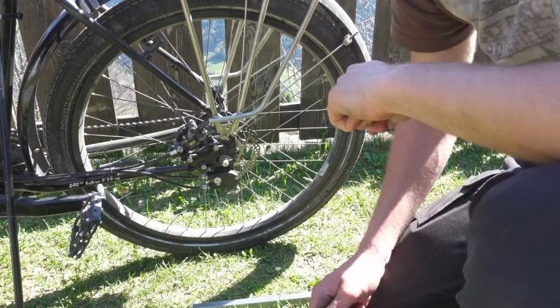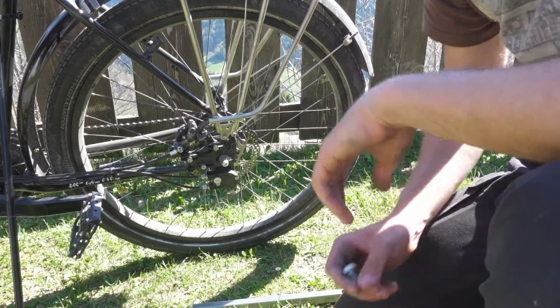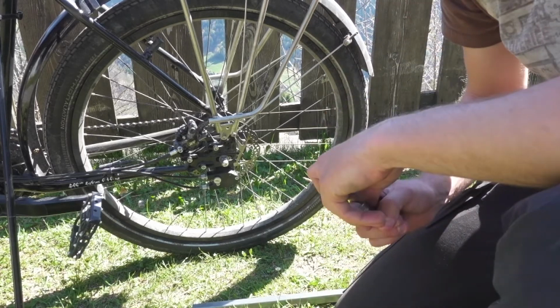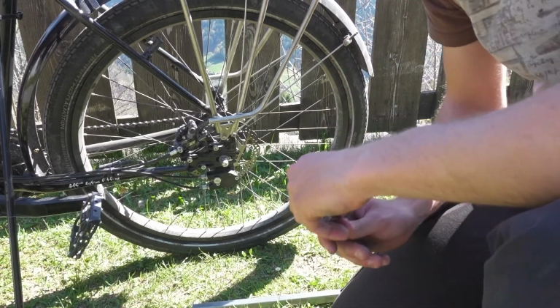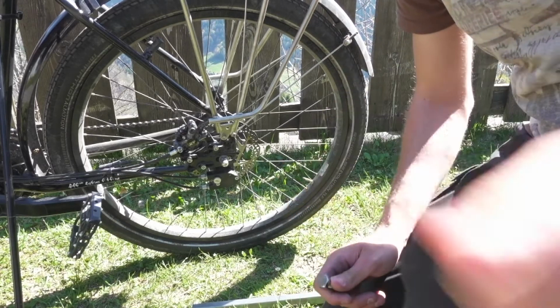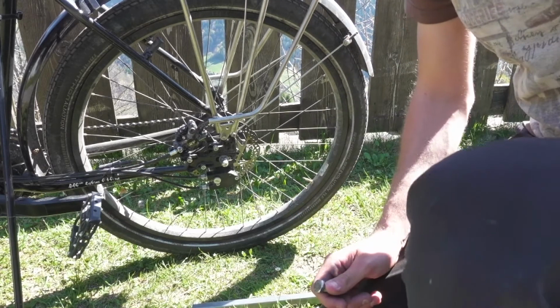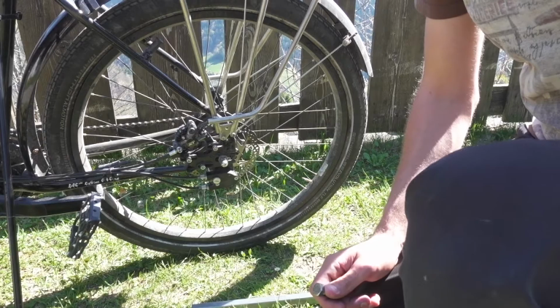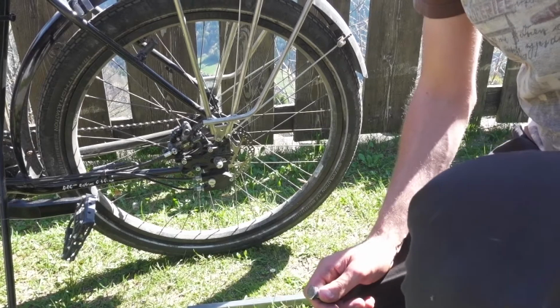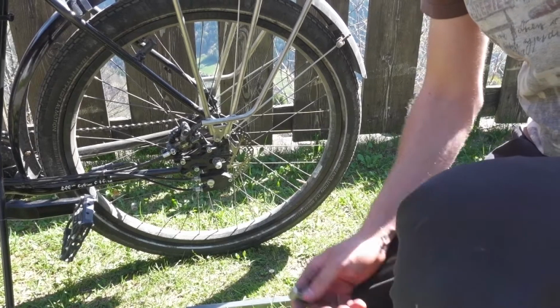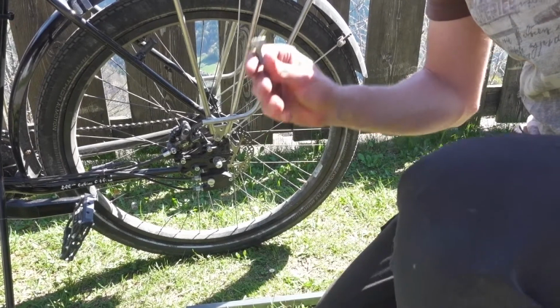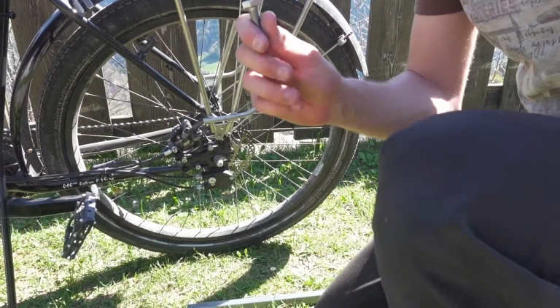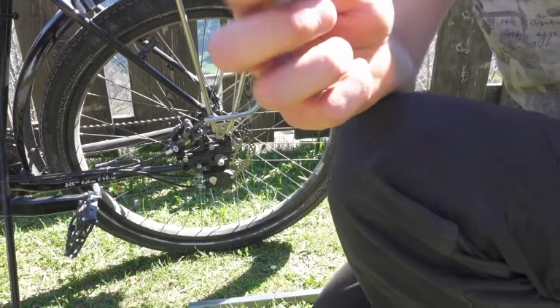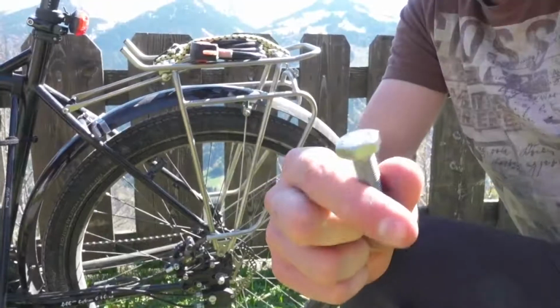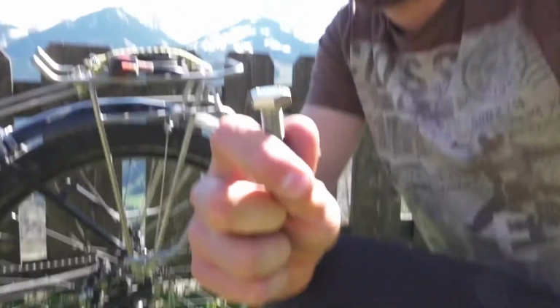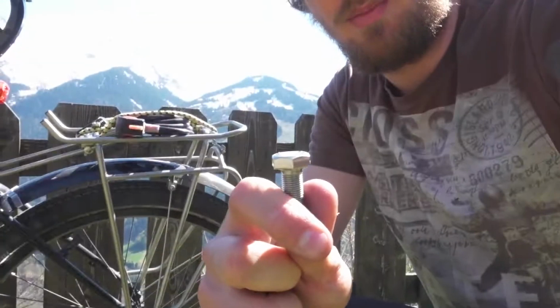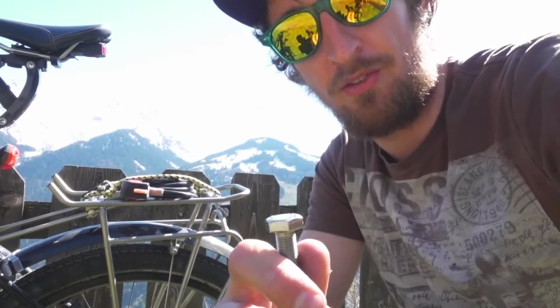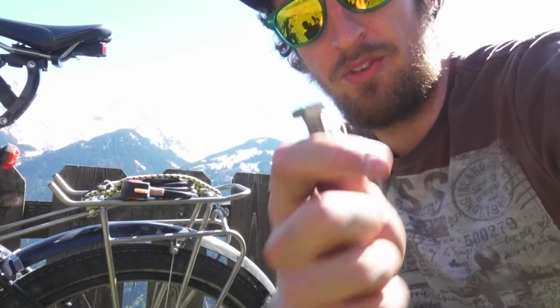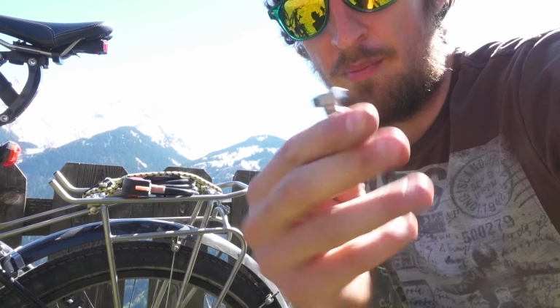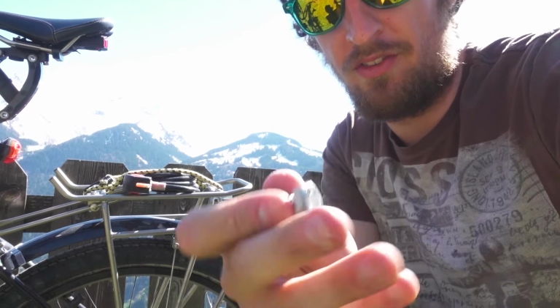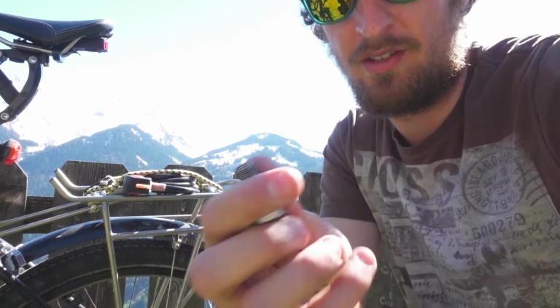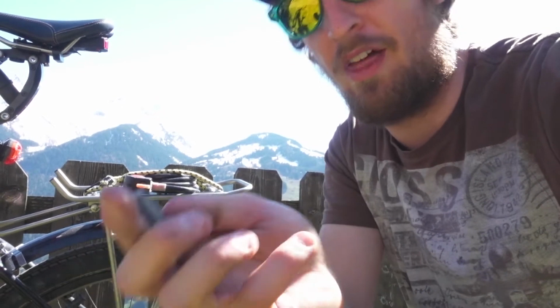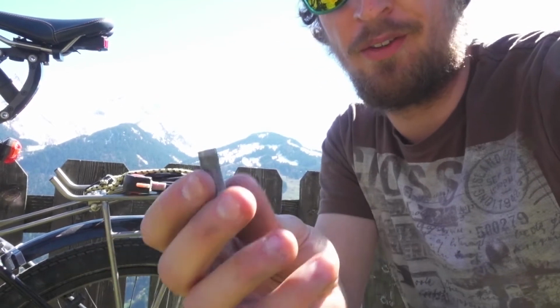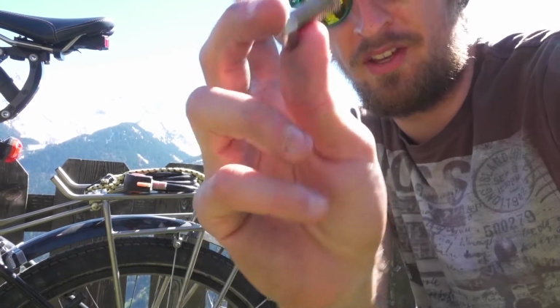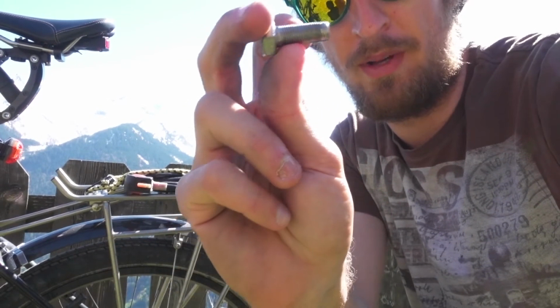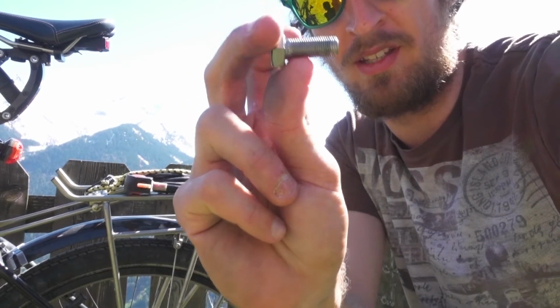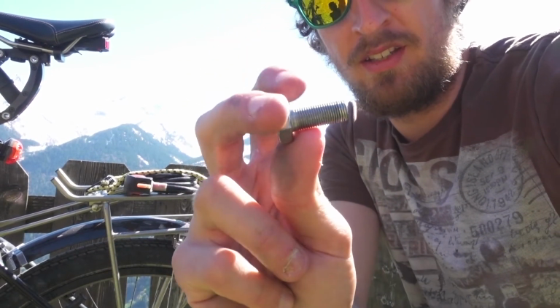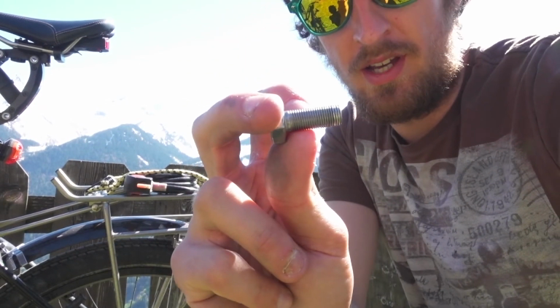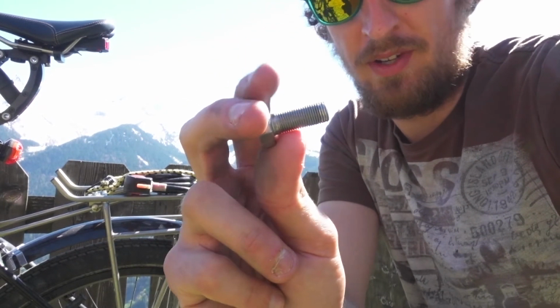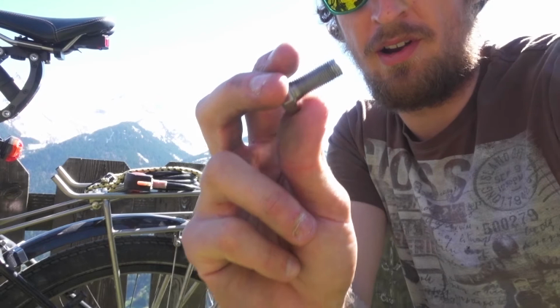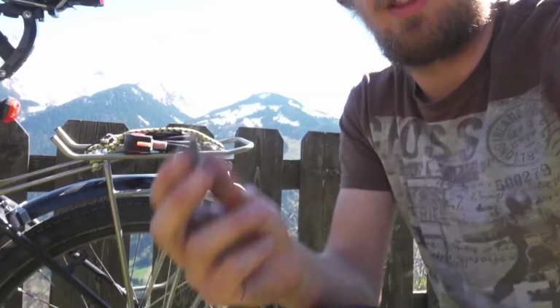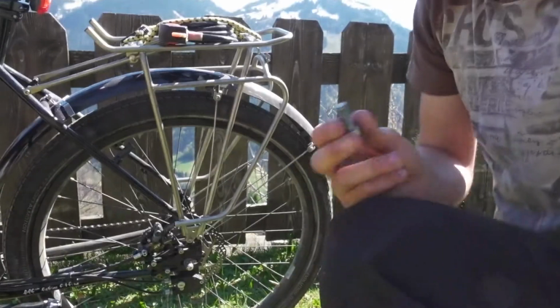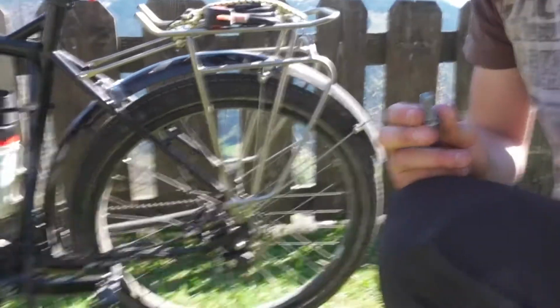Alright, so step one of the solar conversion - I had to buy these pretty special screws. The pitch on these is one millimeter, so I couldn't find them anywhere out here and I had to get them shipped in.